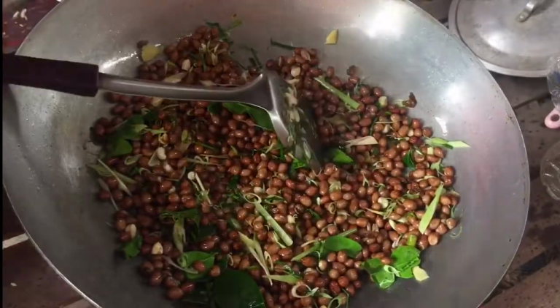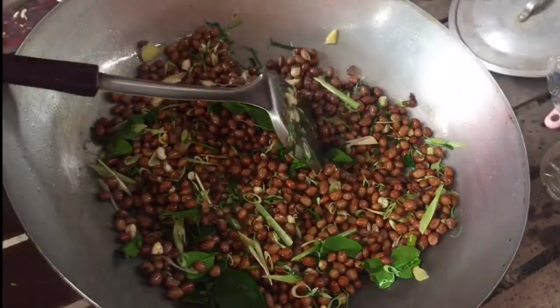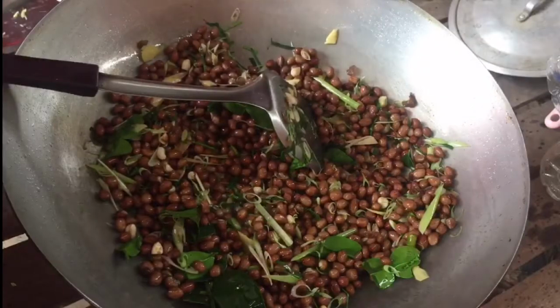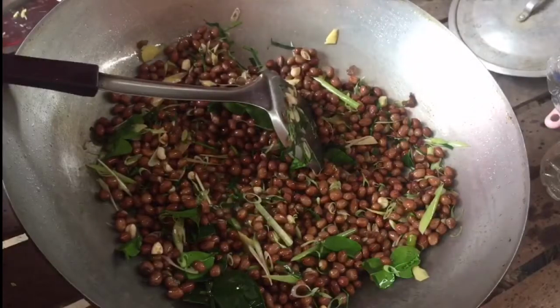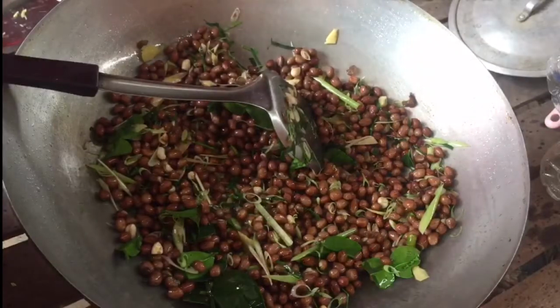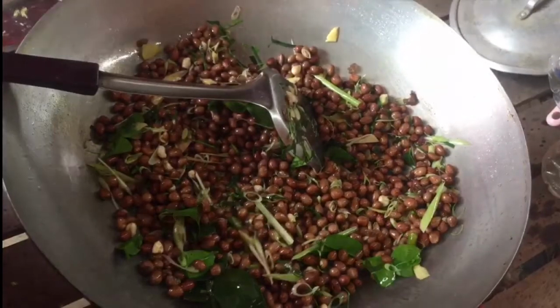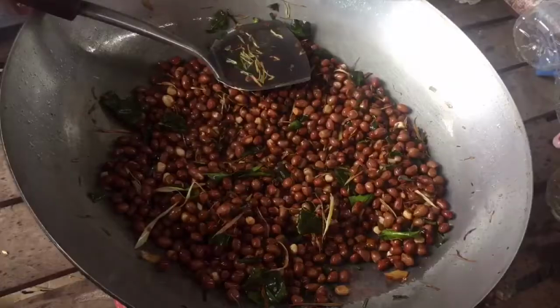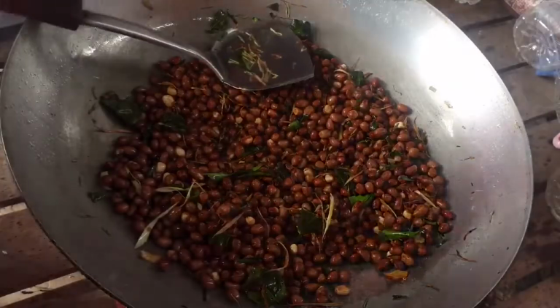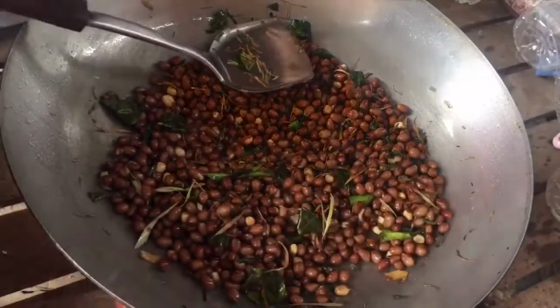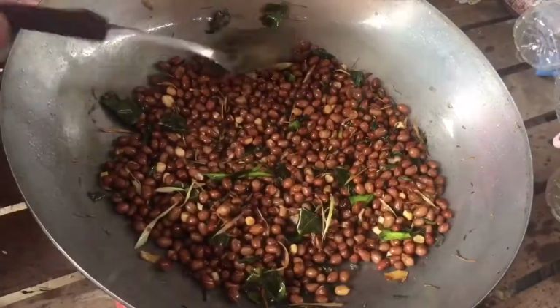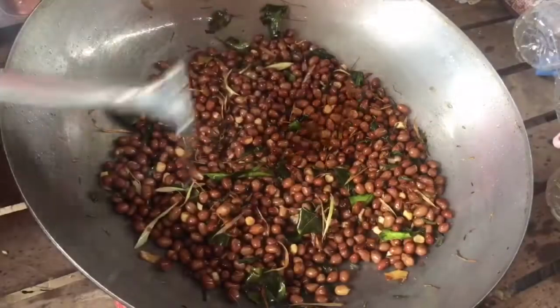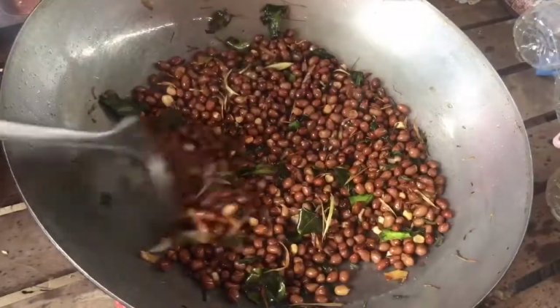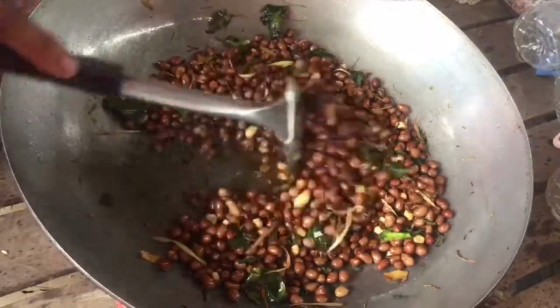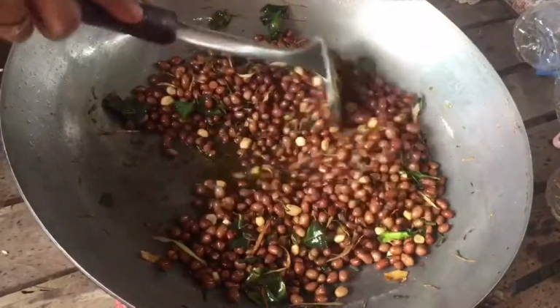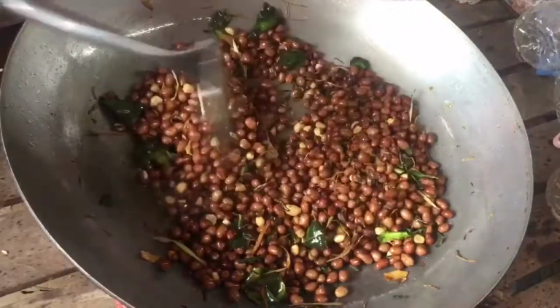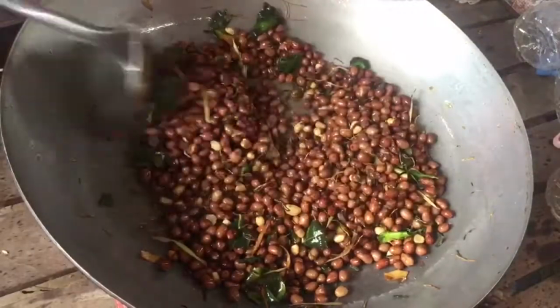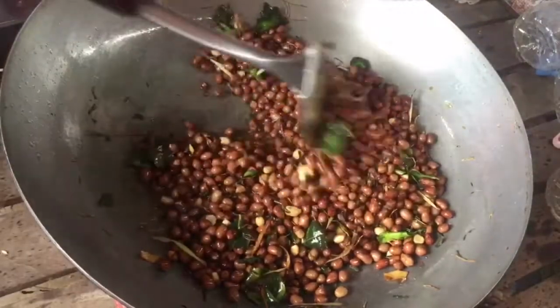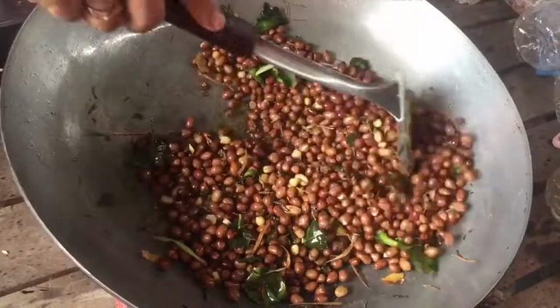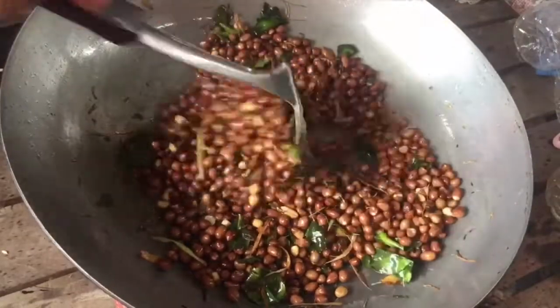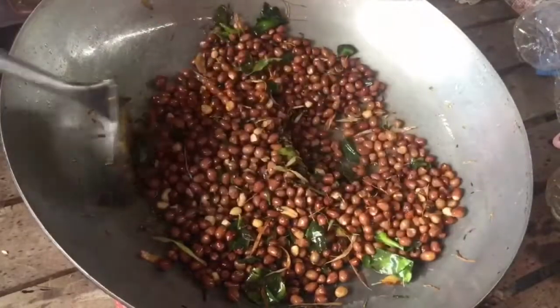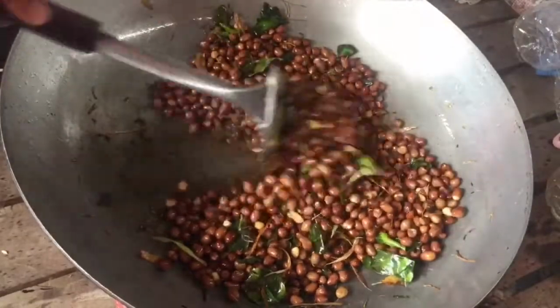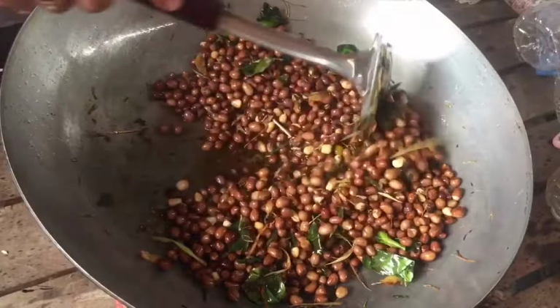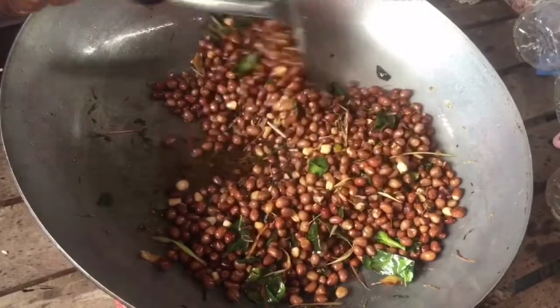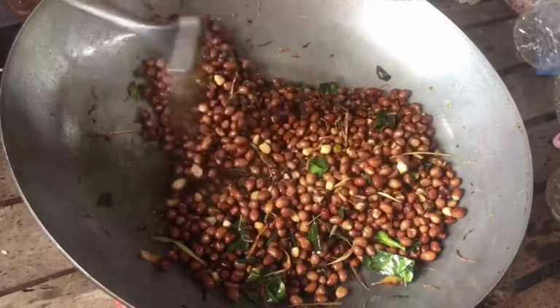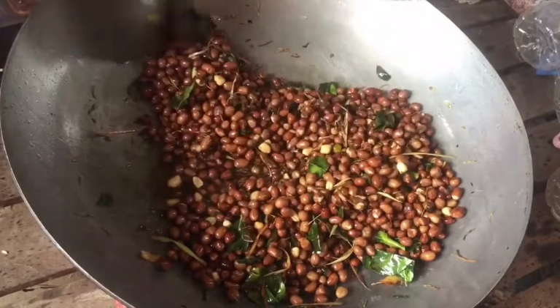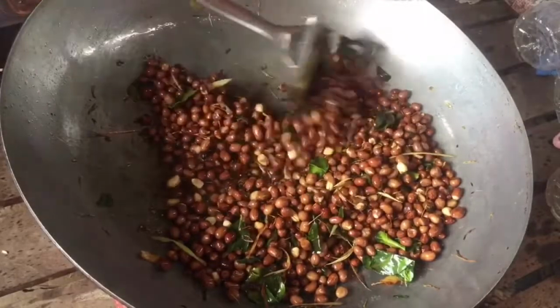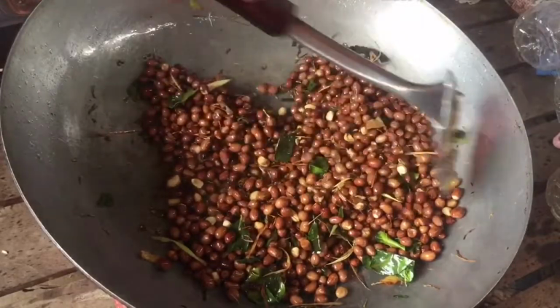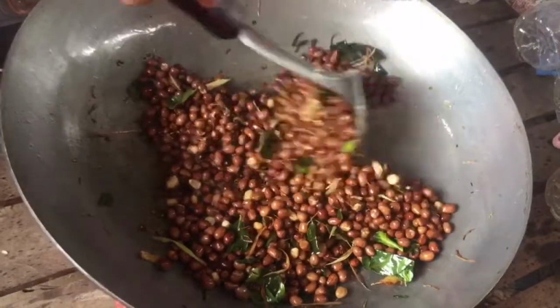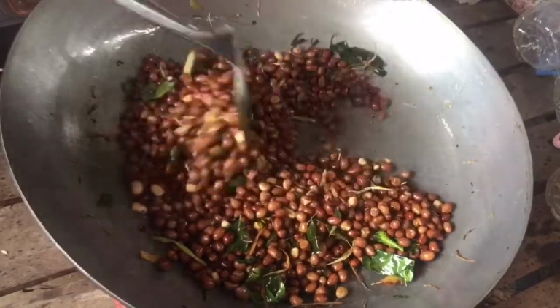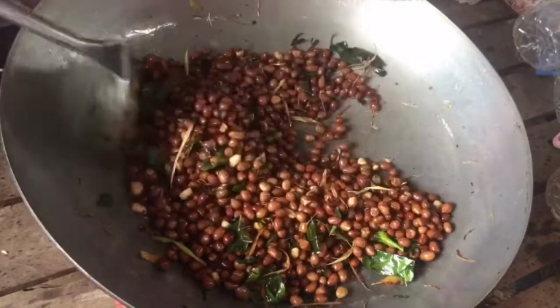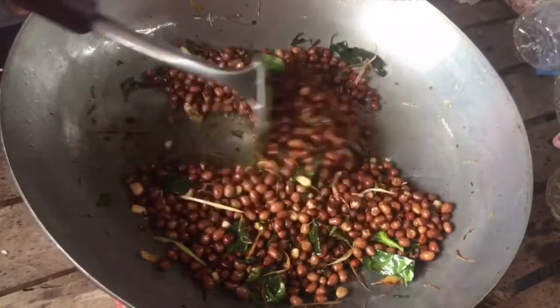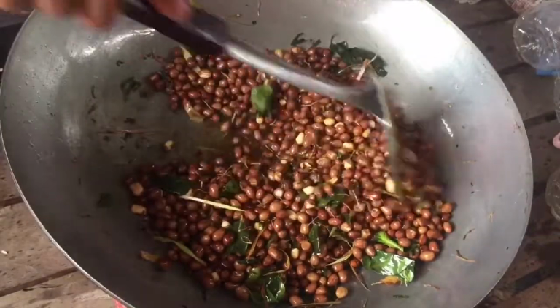Now I will put the lid and take it to the other way. I'm going to take the whole dough. This is the whole dough. It's like a dough. Then I'm going to keep it inside.